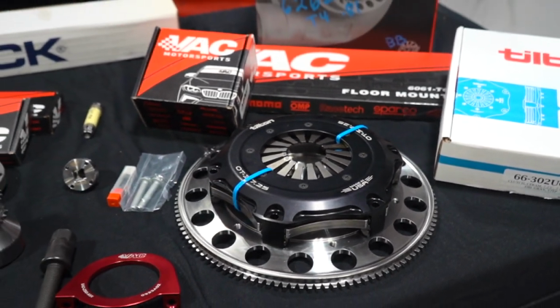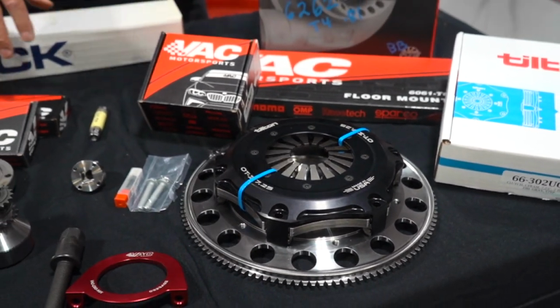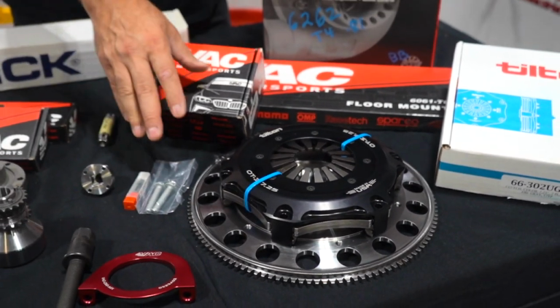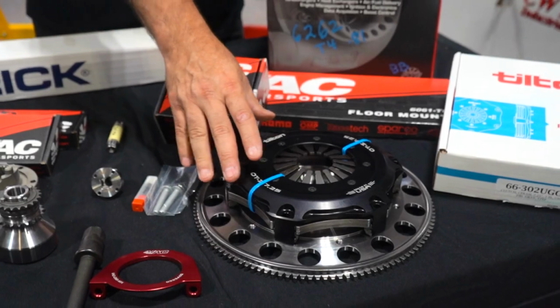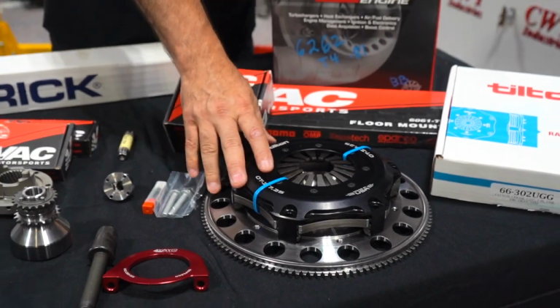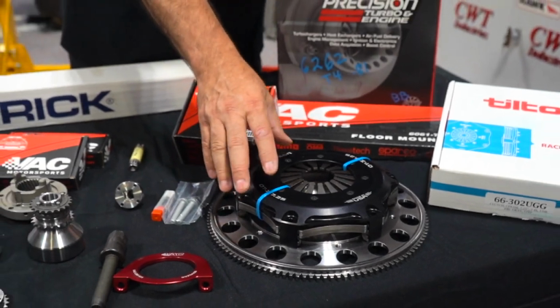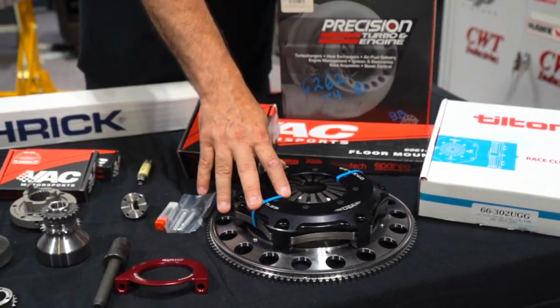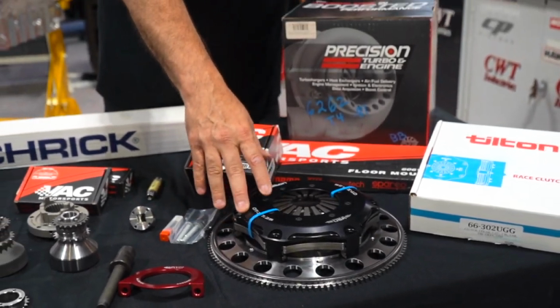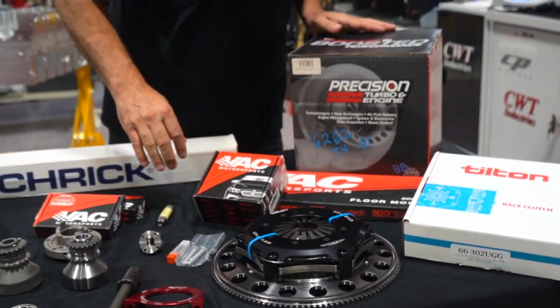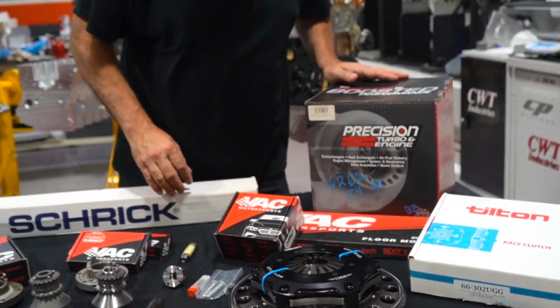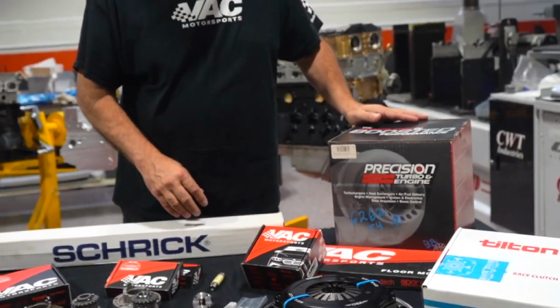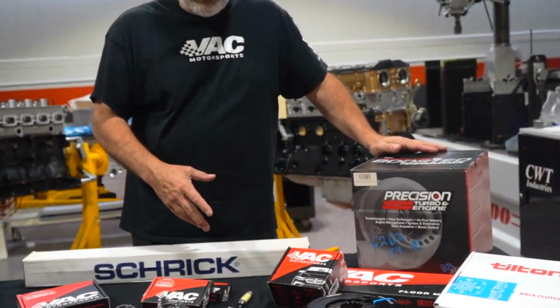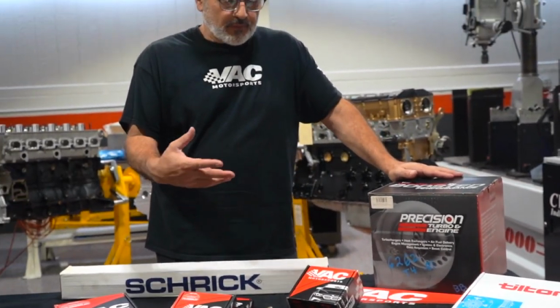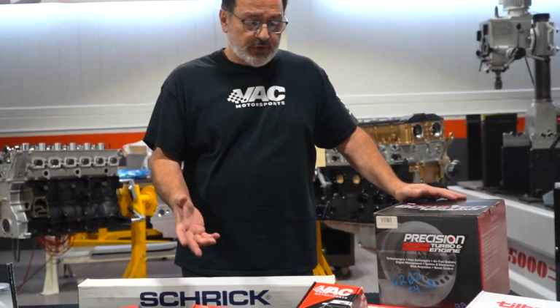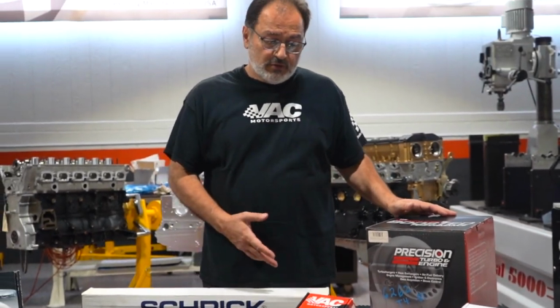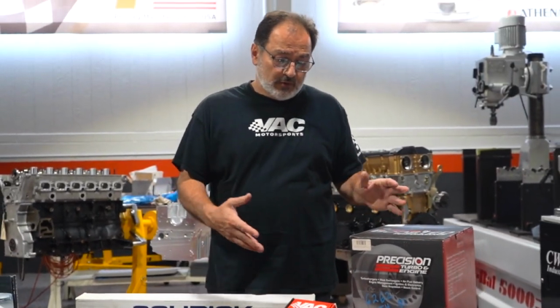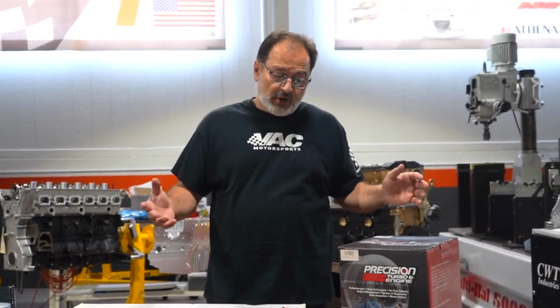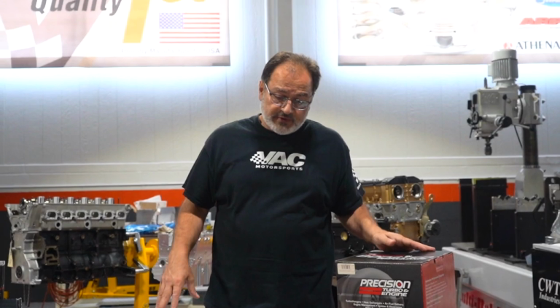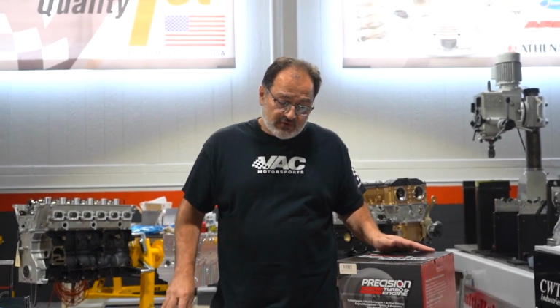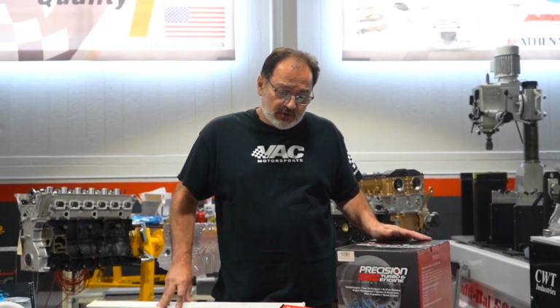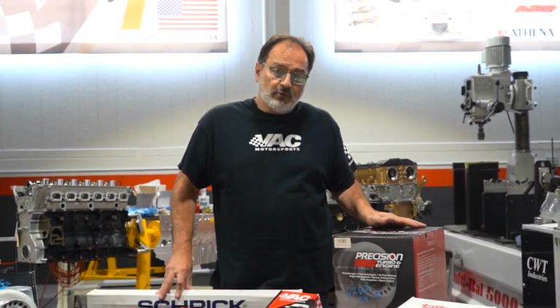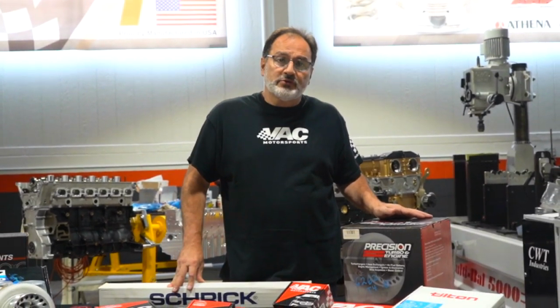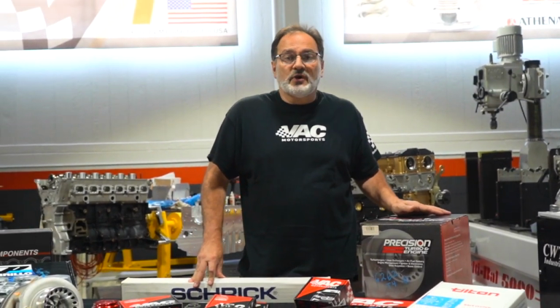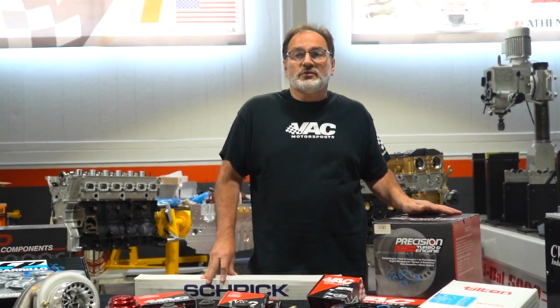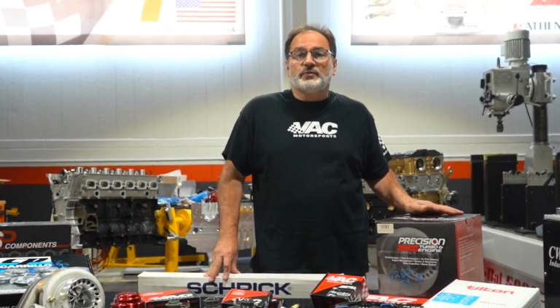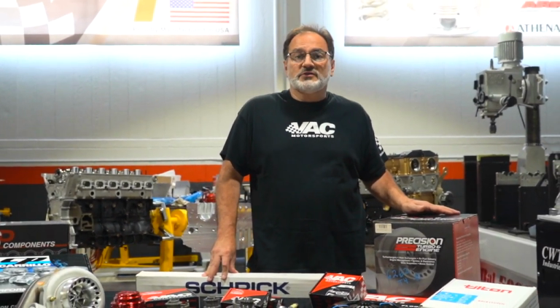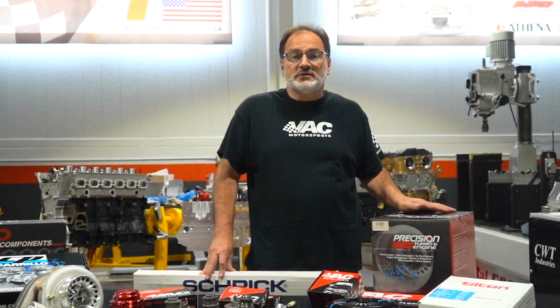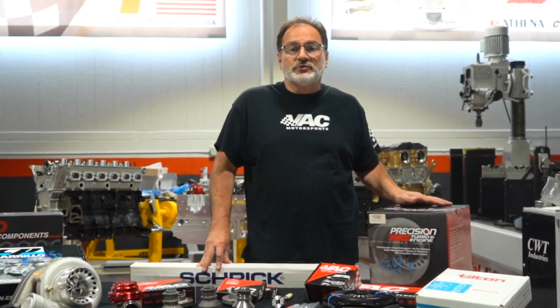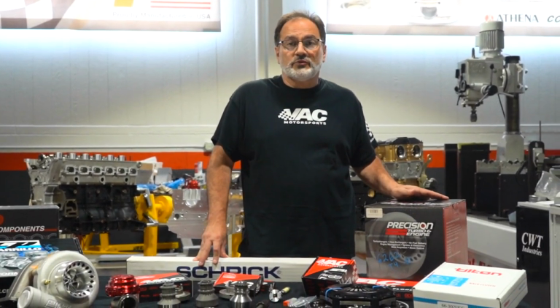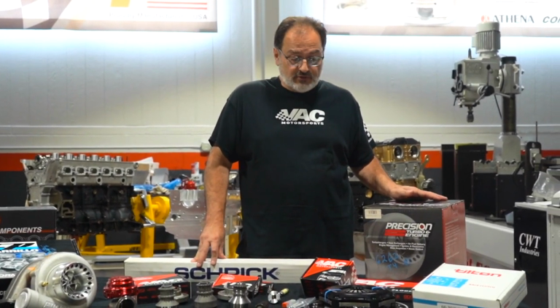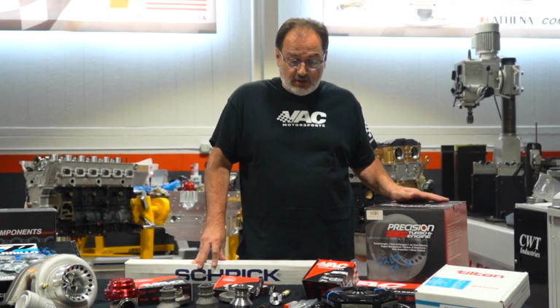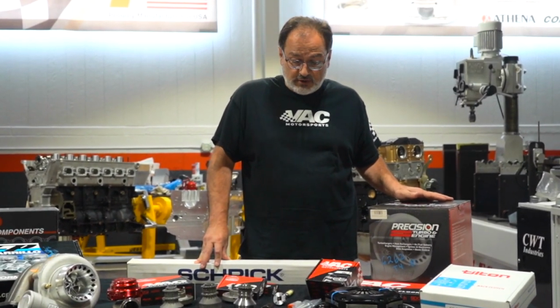They are available in 5.5-inch and 7.25-inch. We can do a product-specific video that will show the hydraulic release bearings and the adapters that we make for that product.